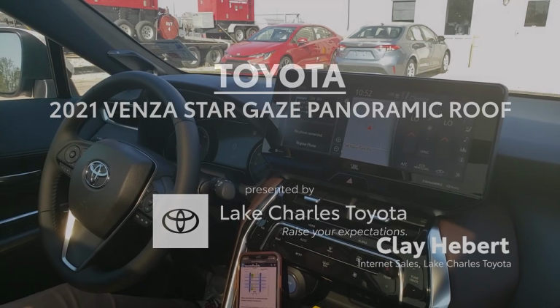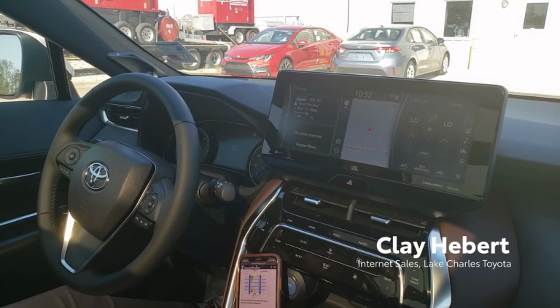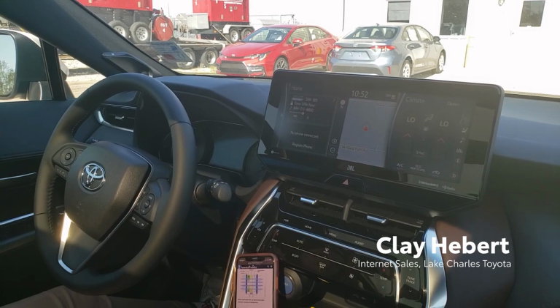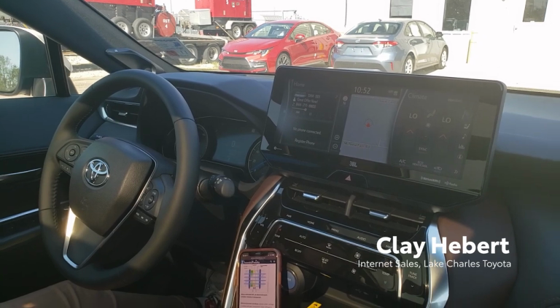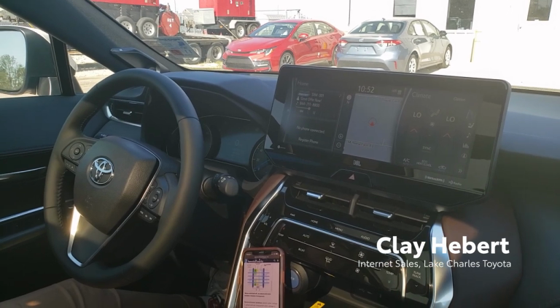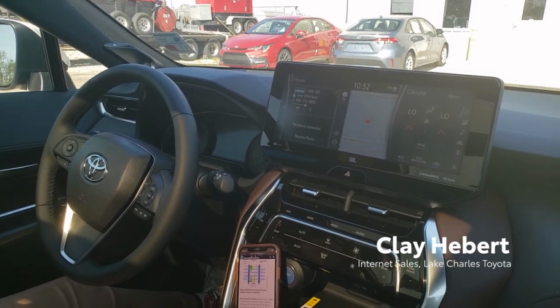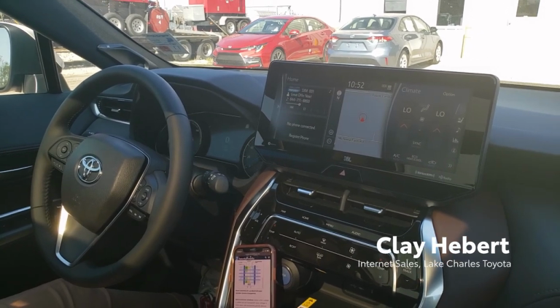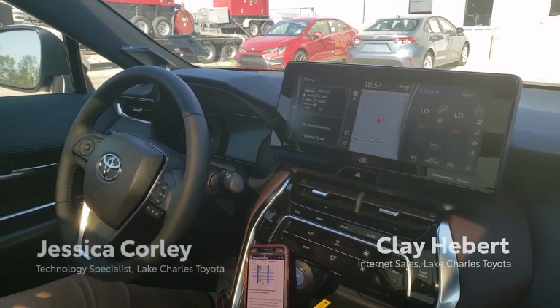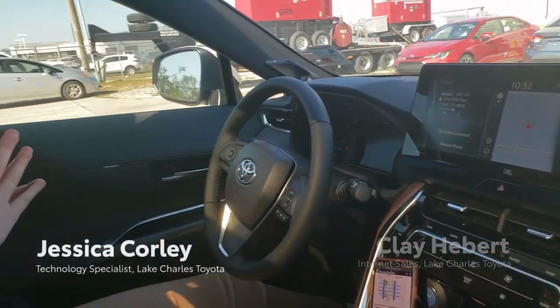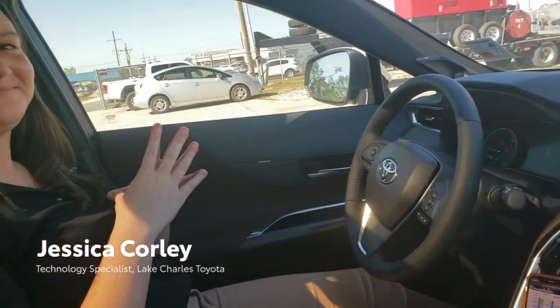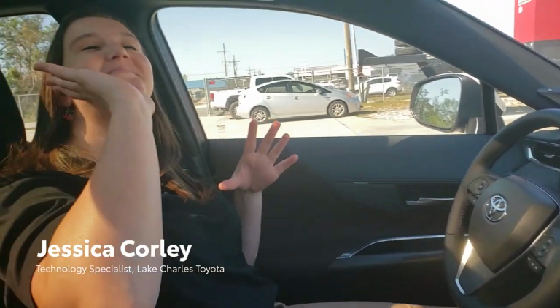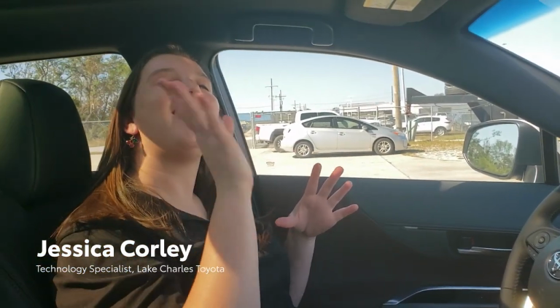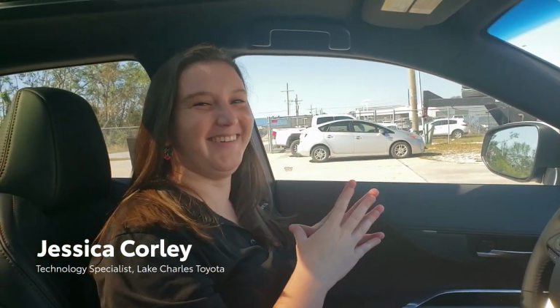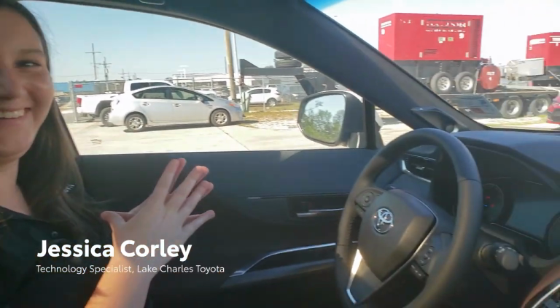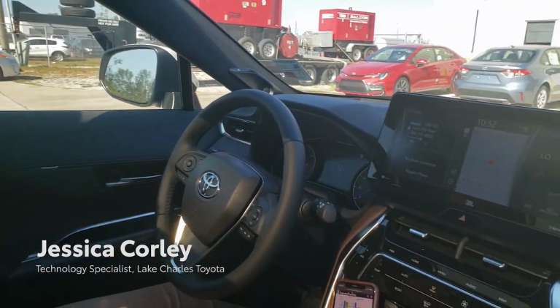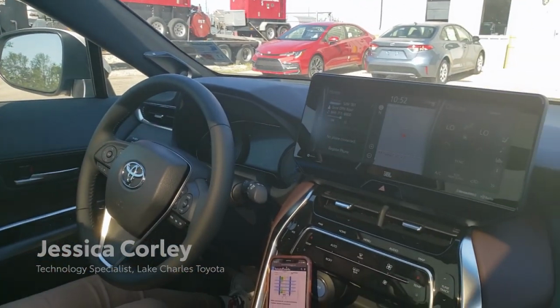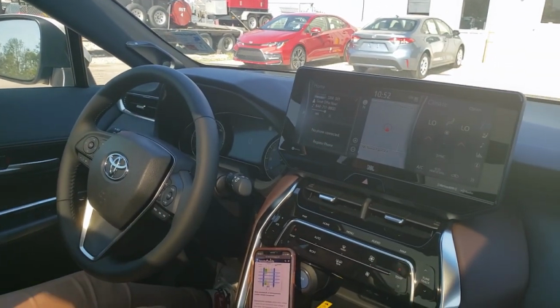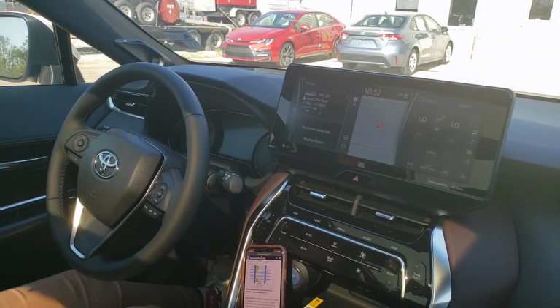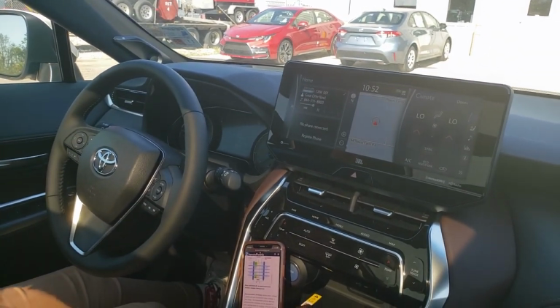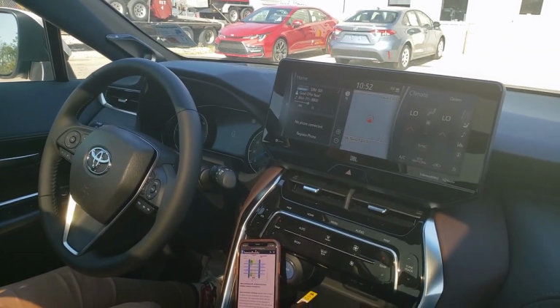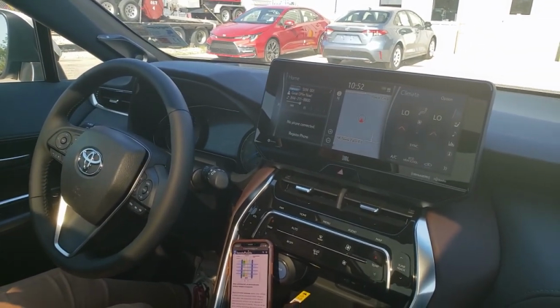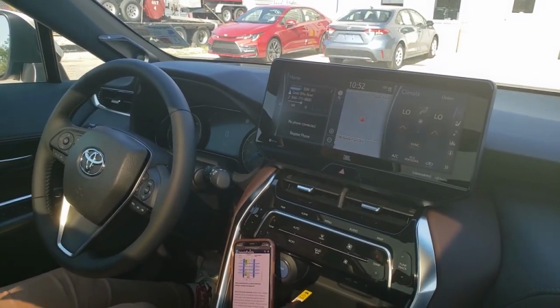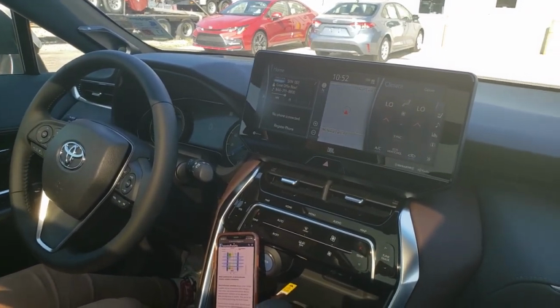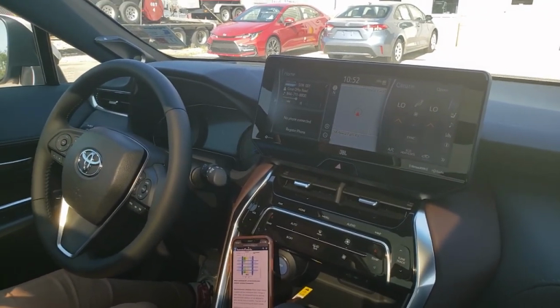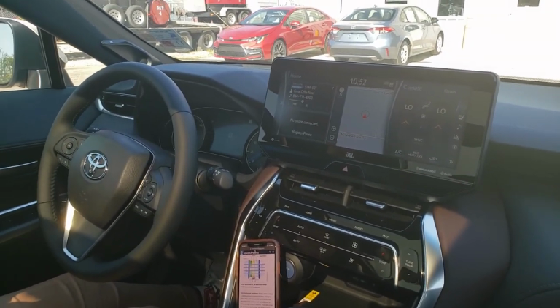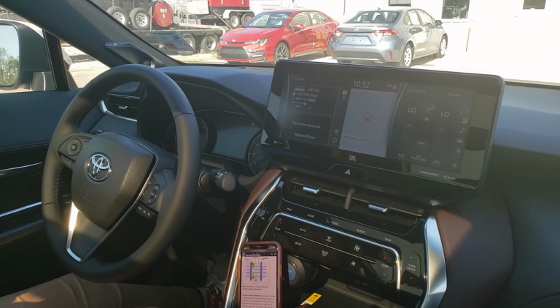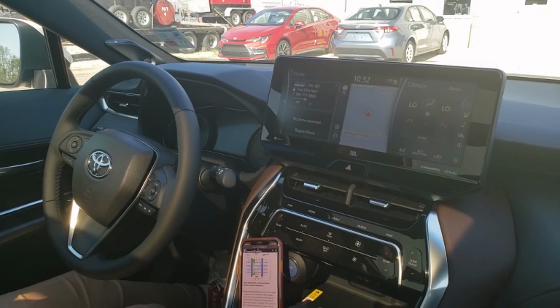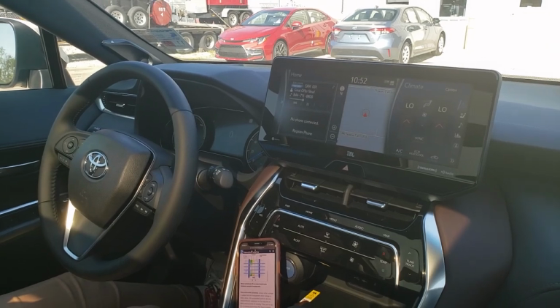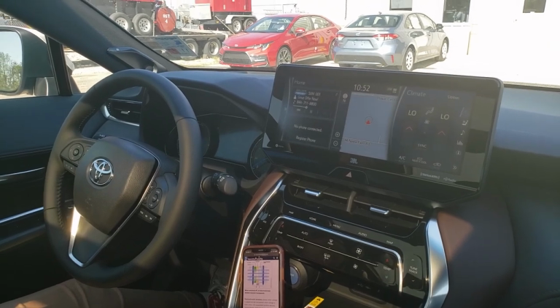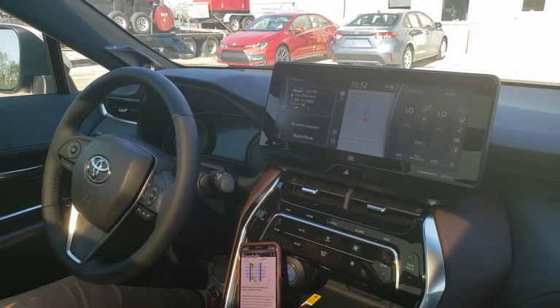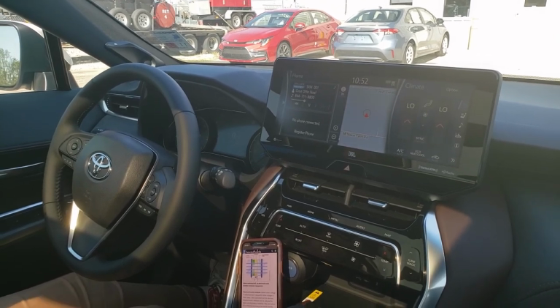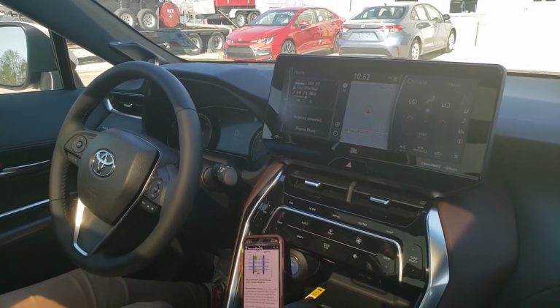Hi, this is Clay again from Lake Charles Toyota, and I'm here once again with Jessica. We are sitting inside of a 2021 Venza, and we finally got one in that had a super cool feature that we wanted to show you guys how to use.